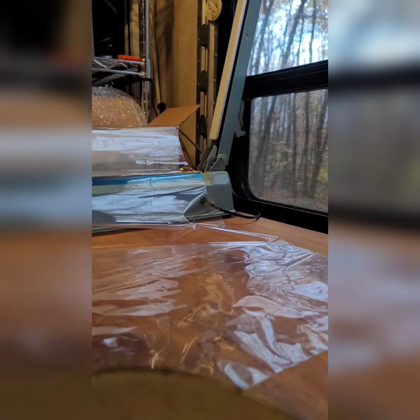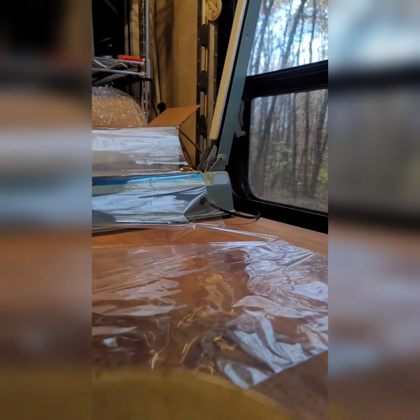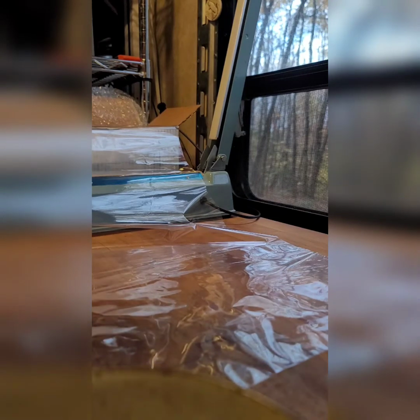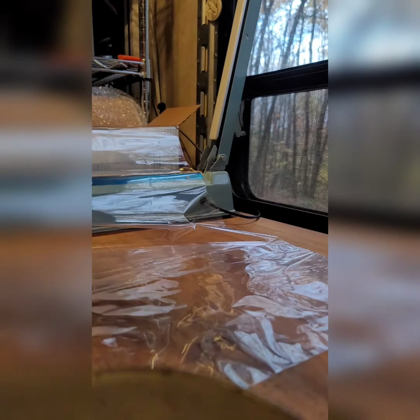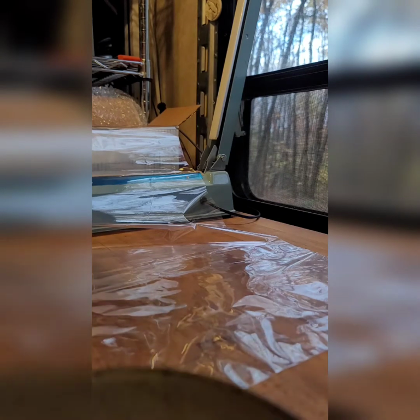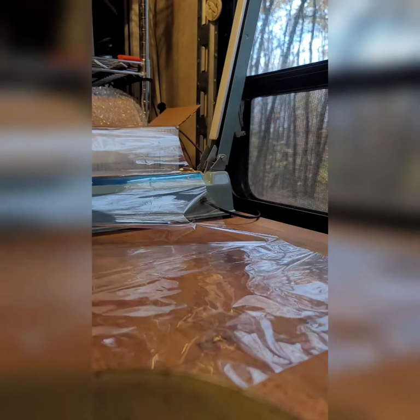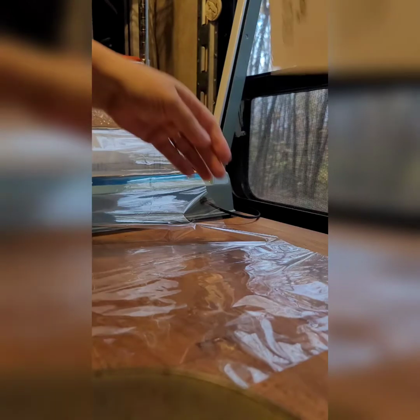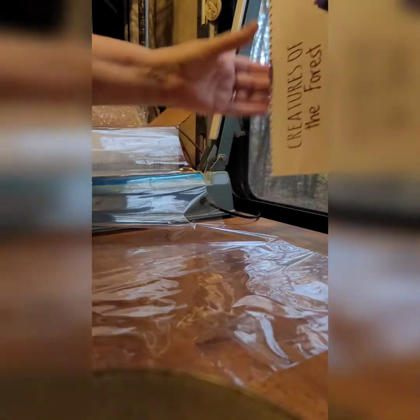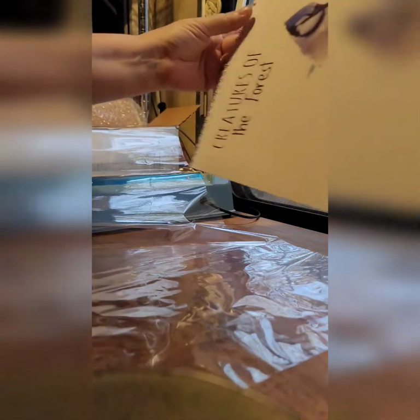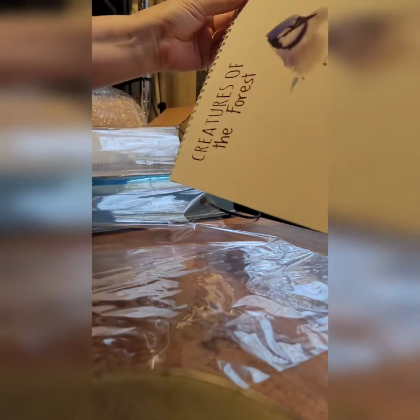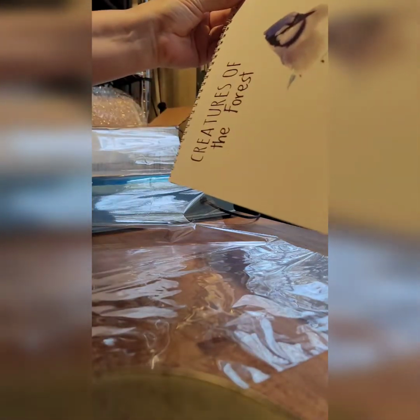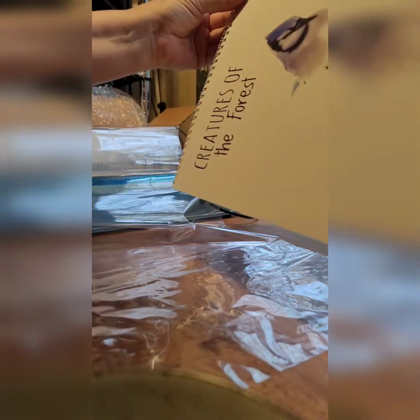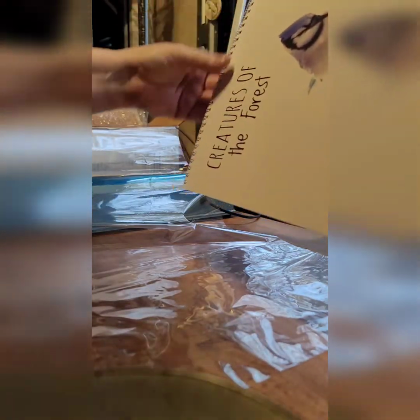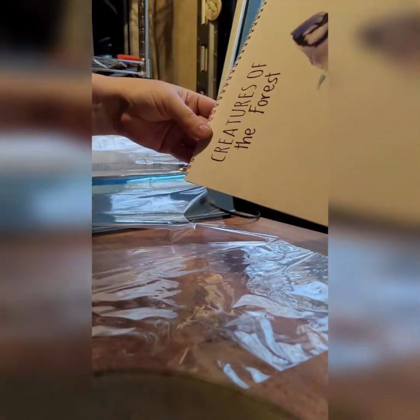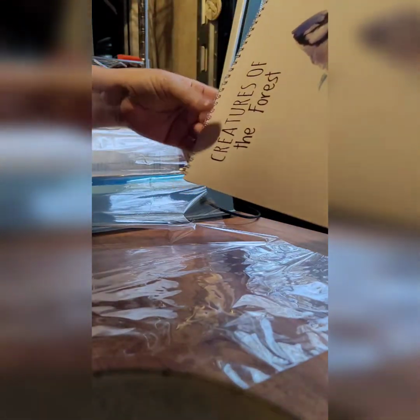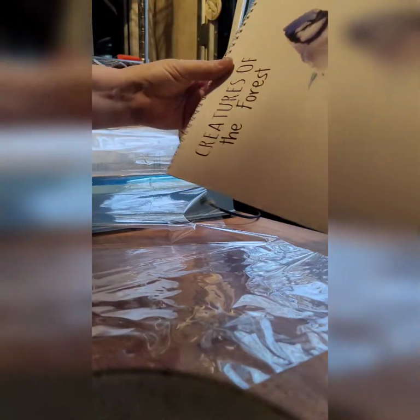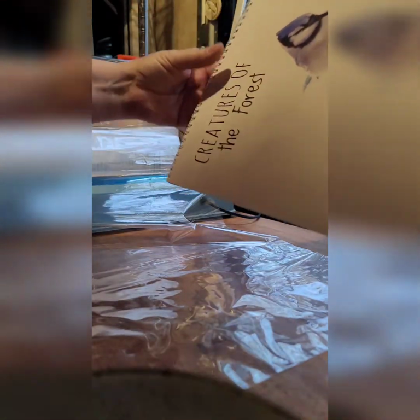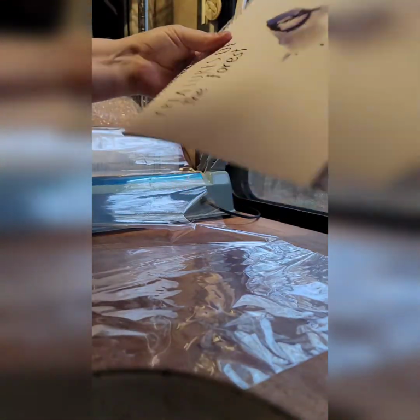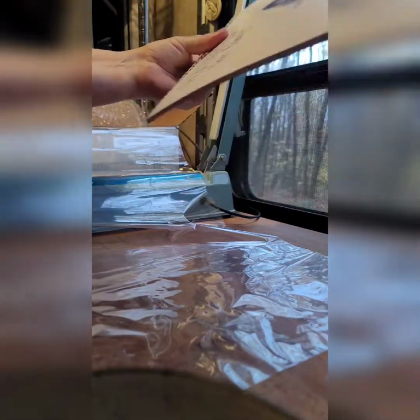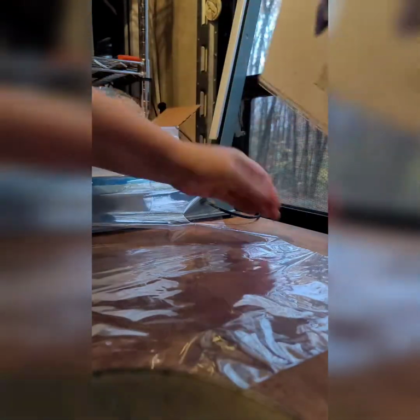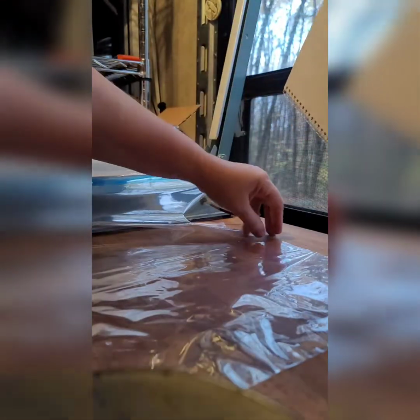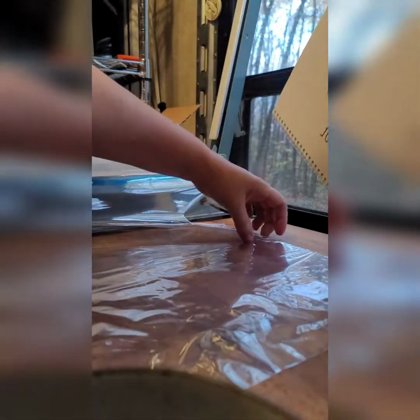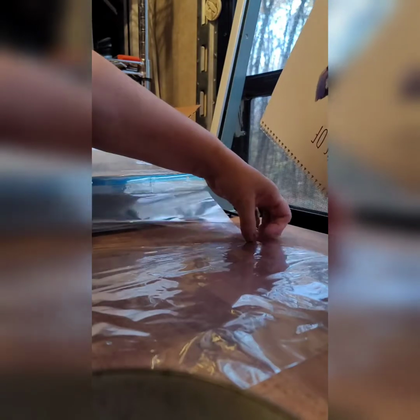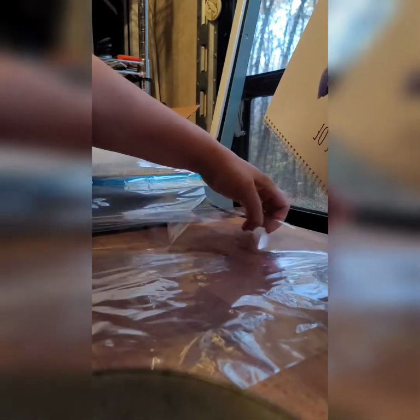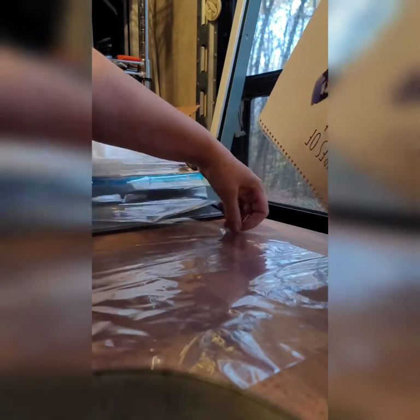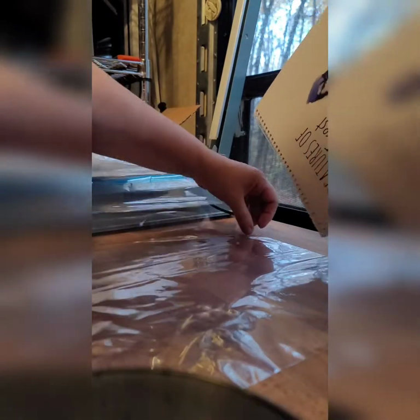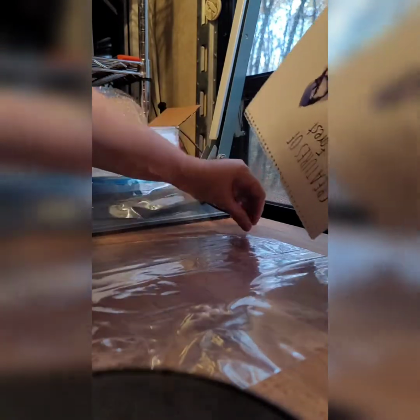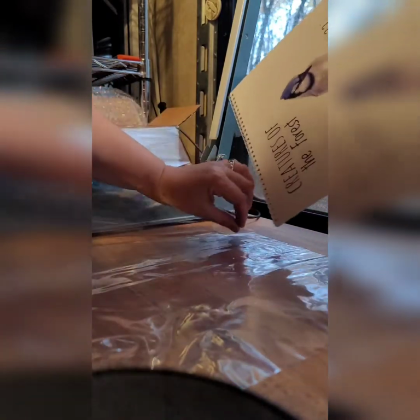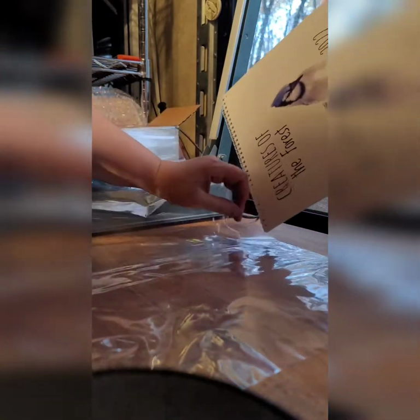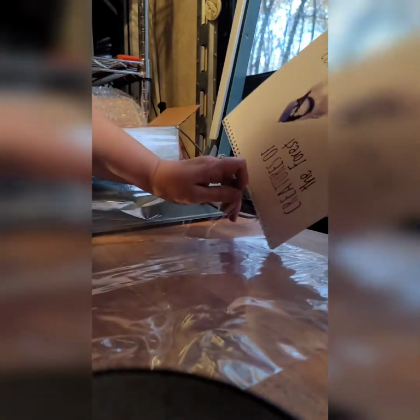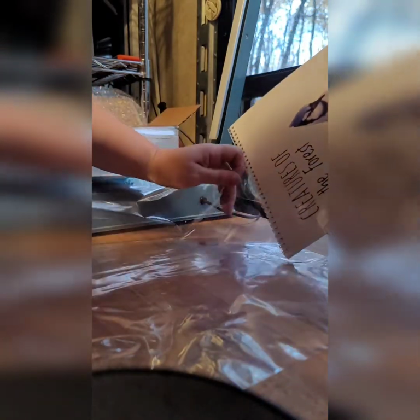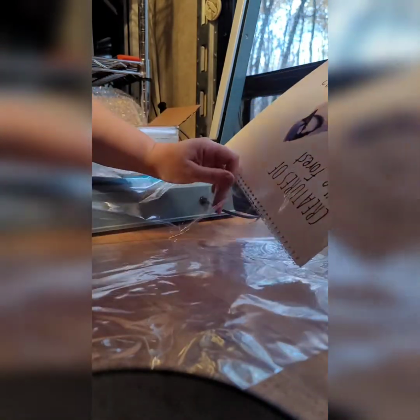I'm just going to show you how I package calendars. It's noisy in here because I have a dehumidifier and the generator is running.